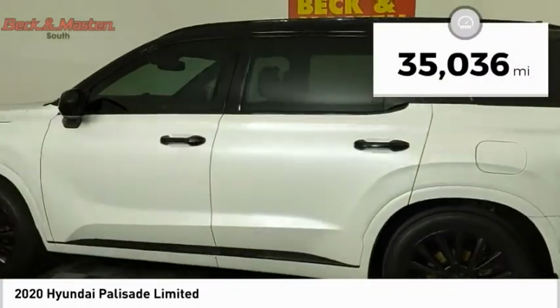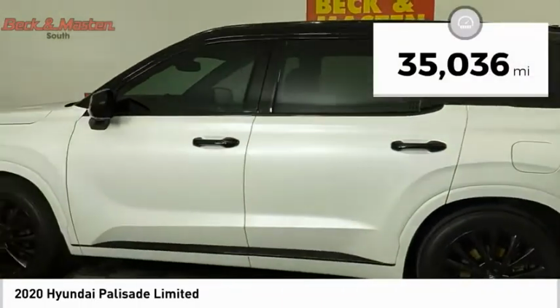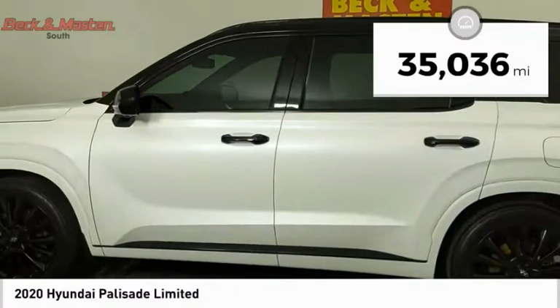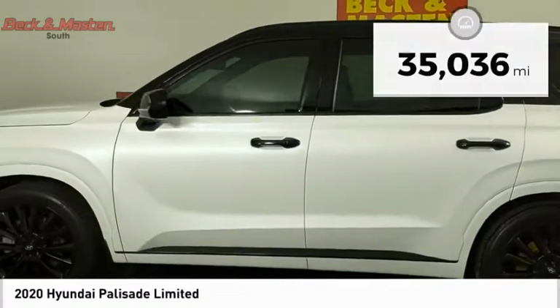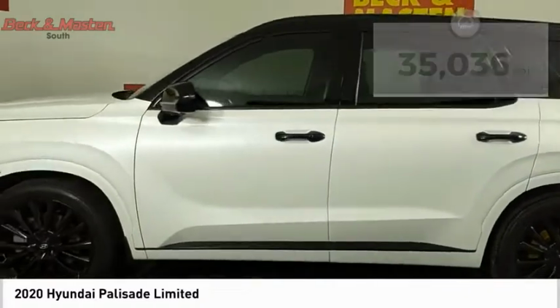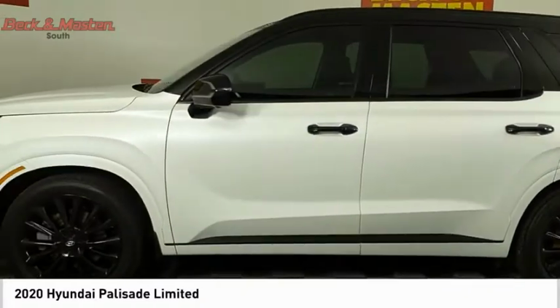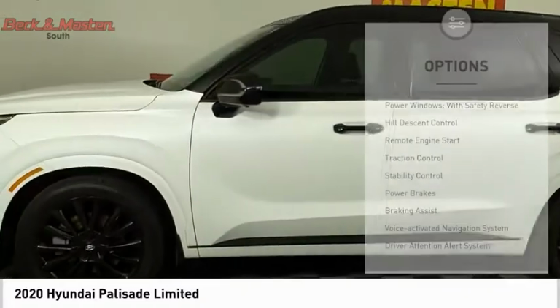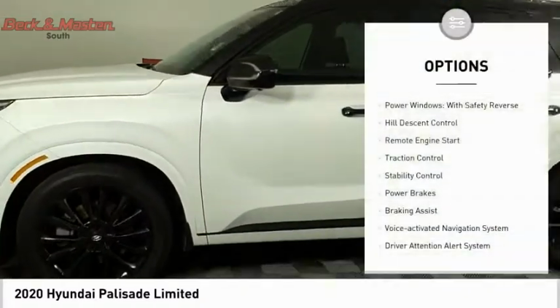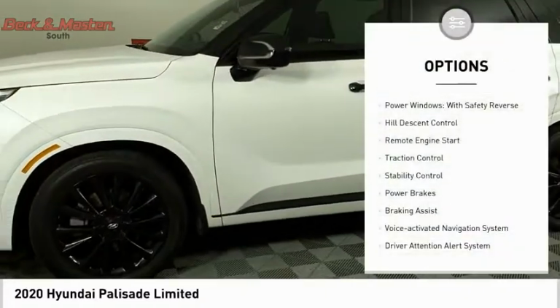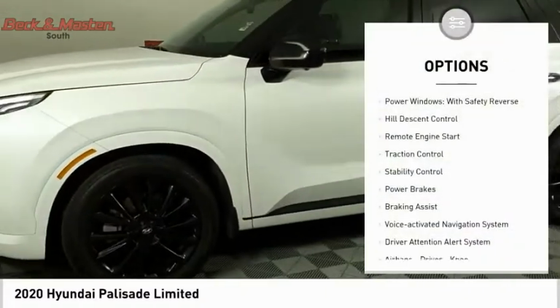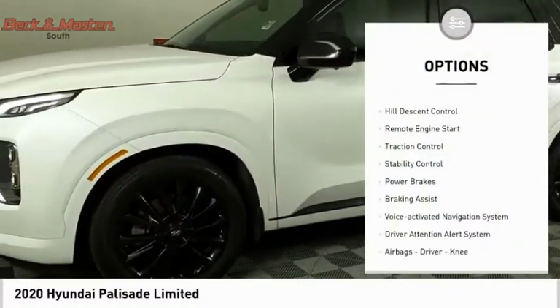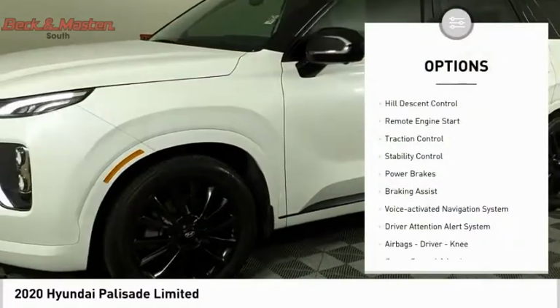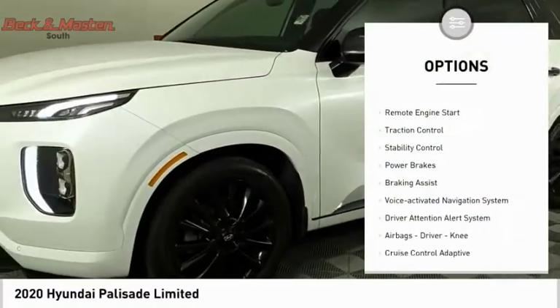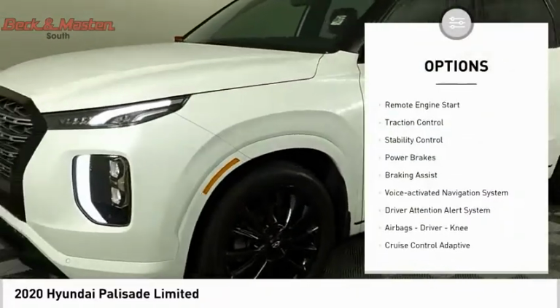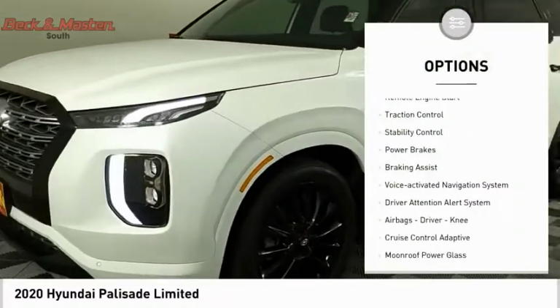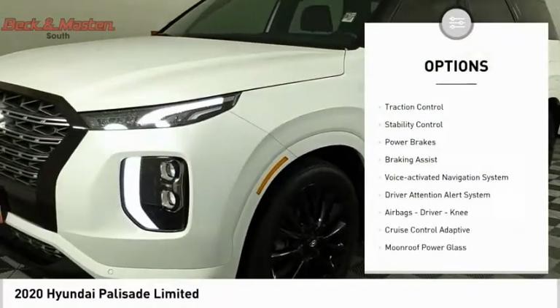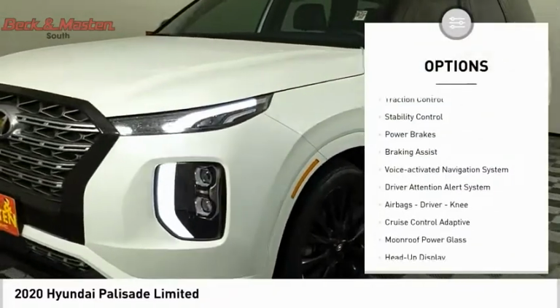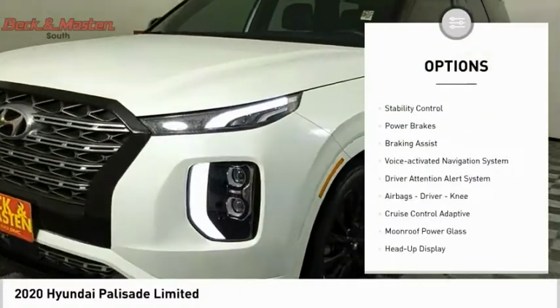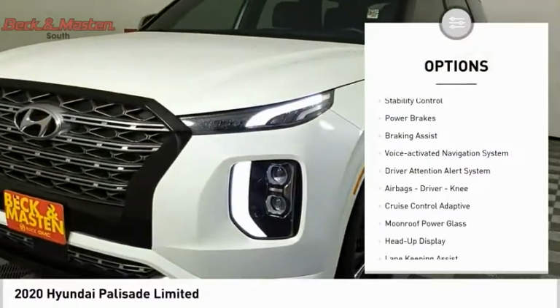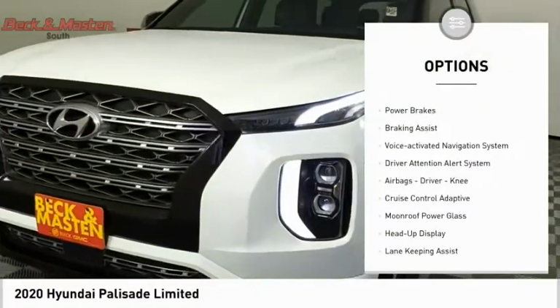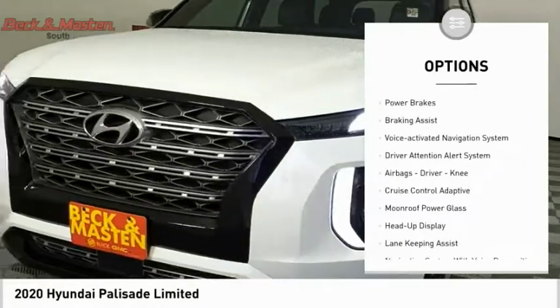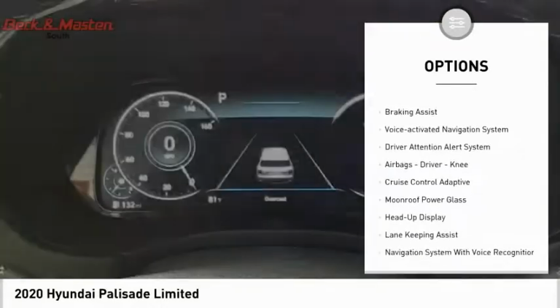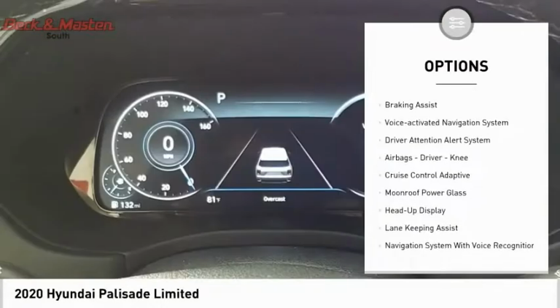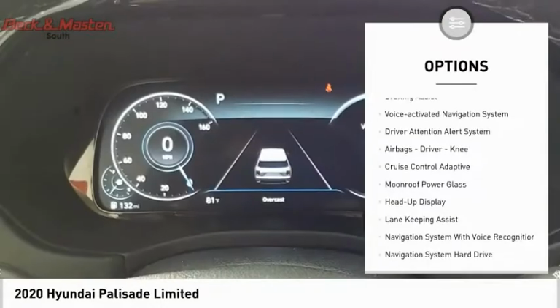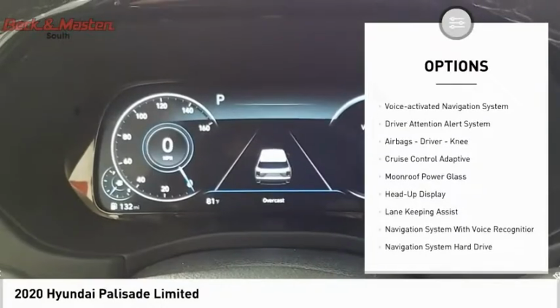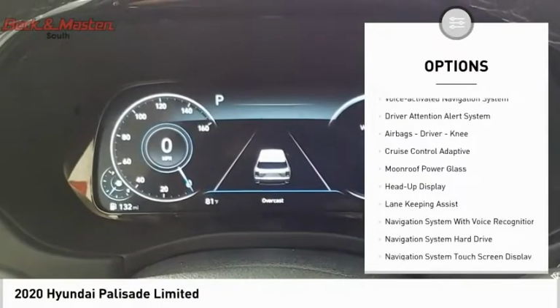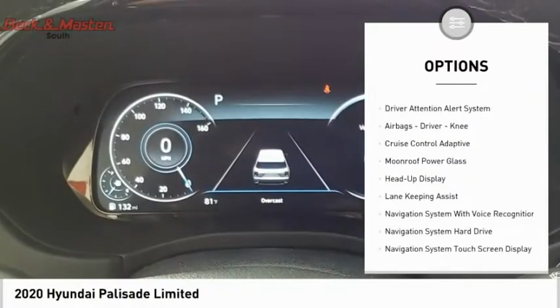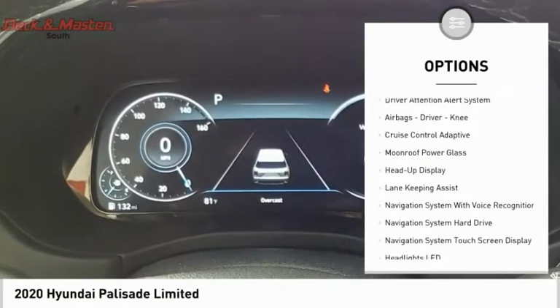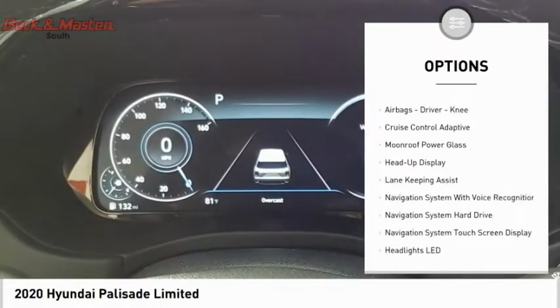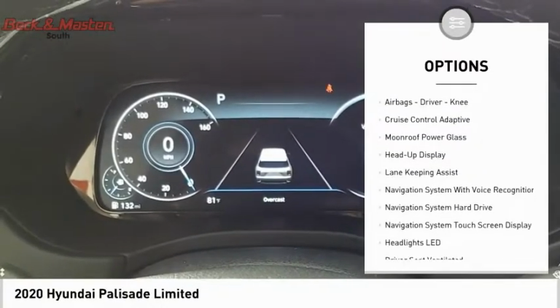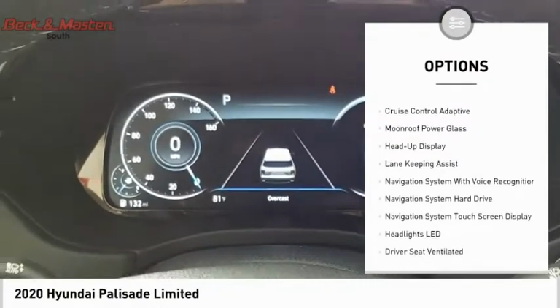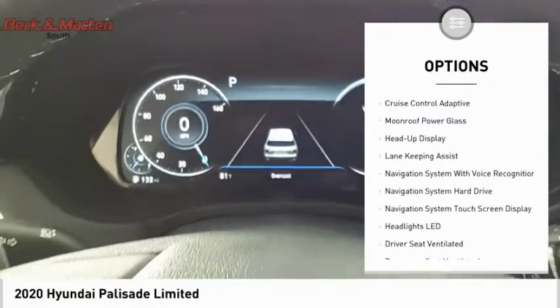Here are some of this vehicle's great options: power windows with safety reverse, hill descent control, remote engine start, traction control, and stability control.